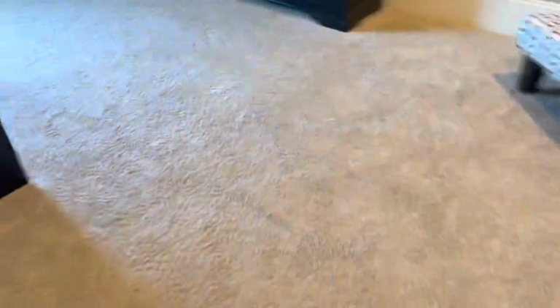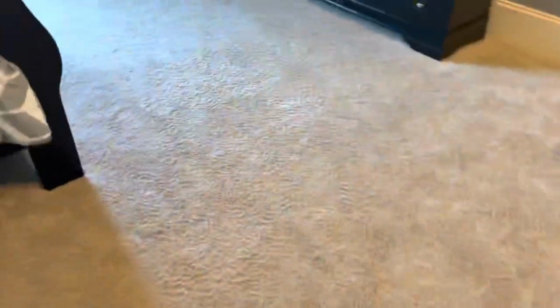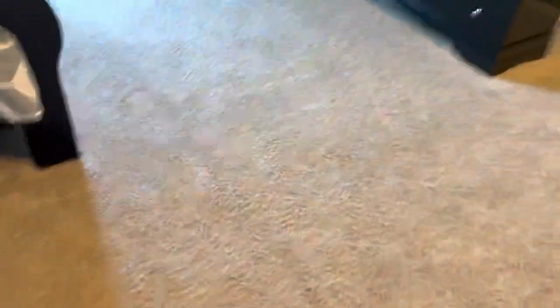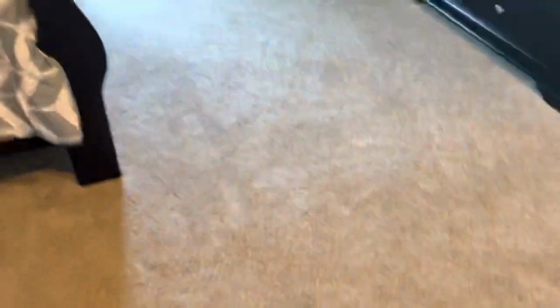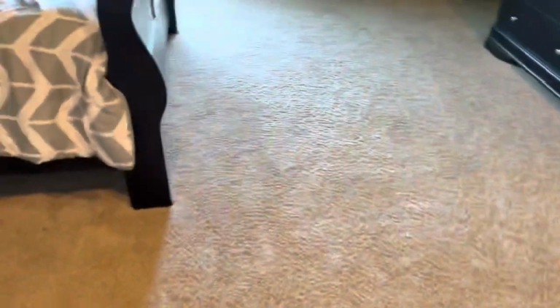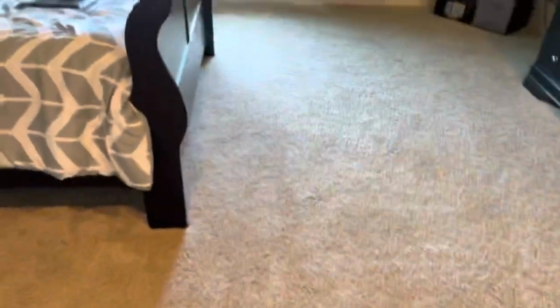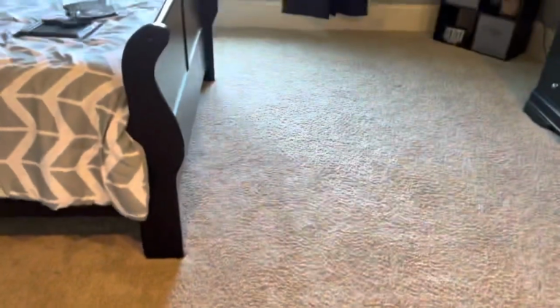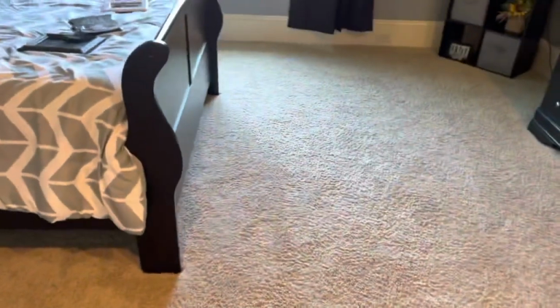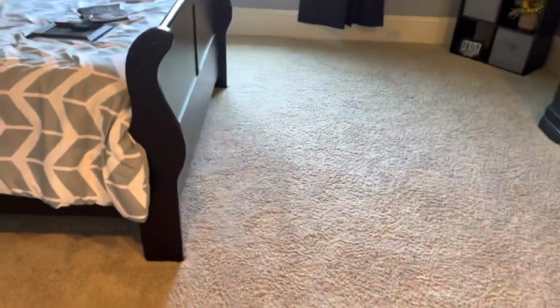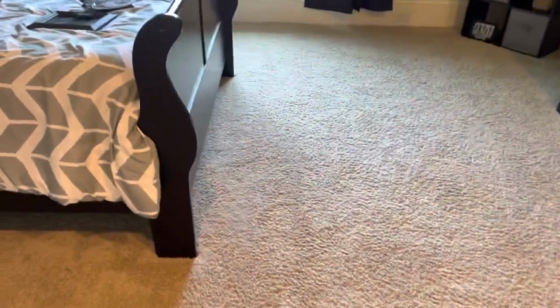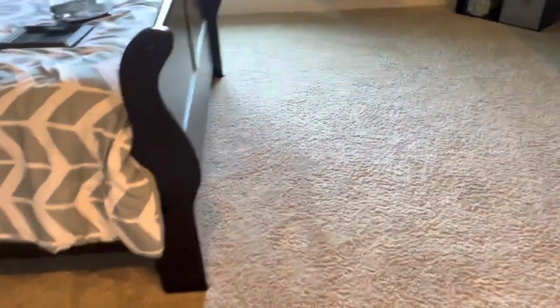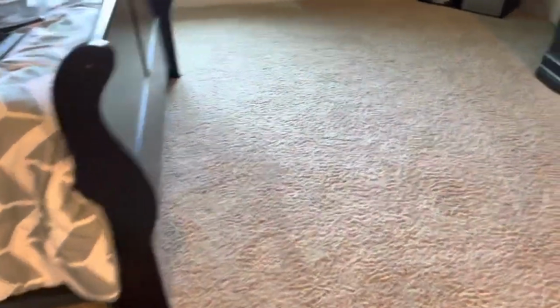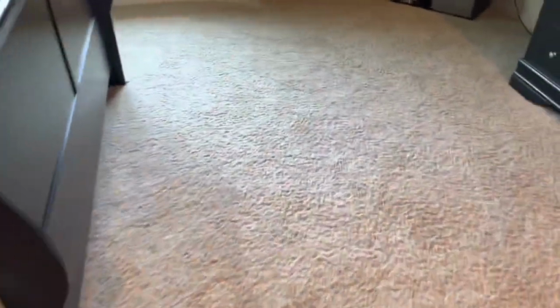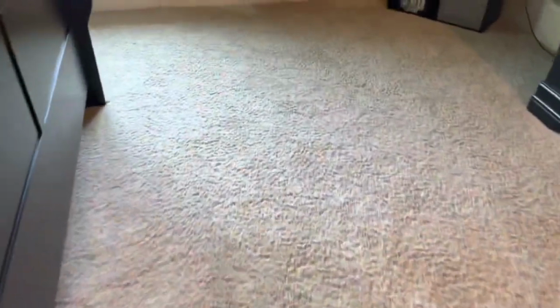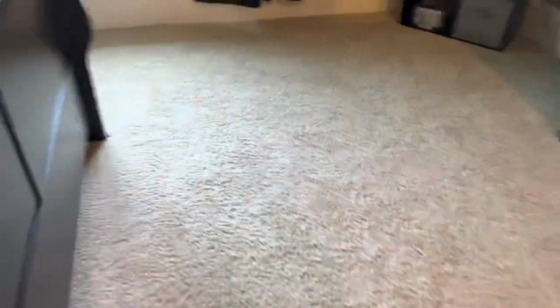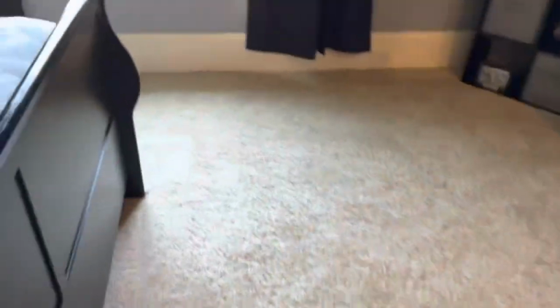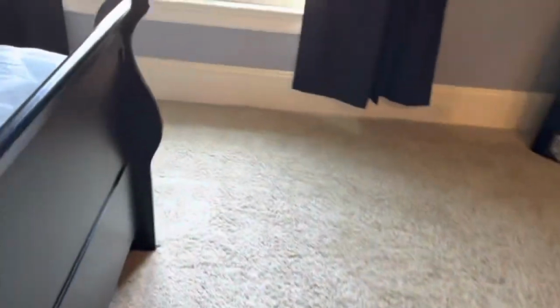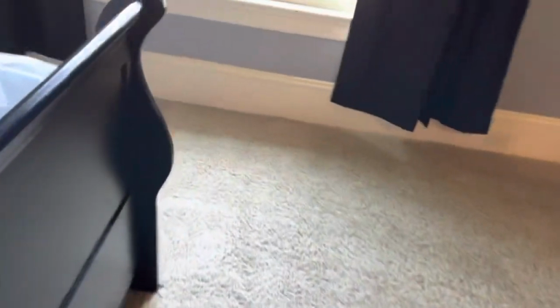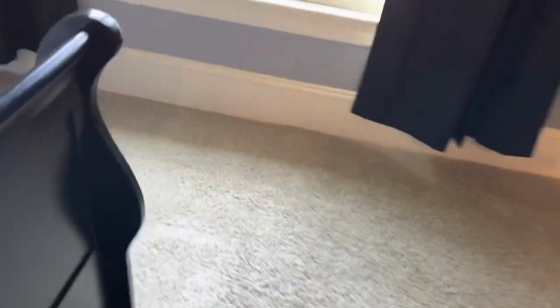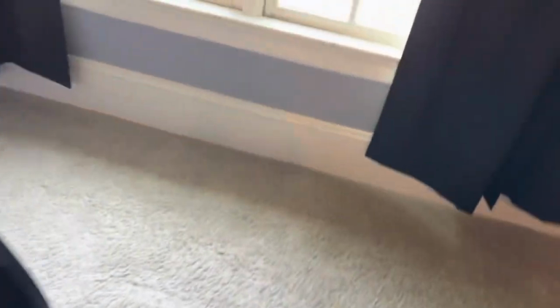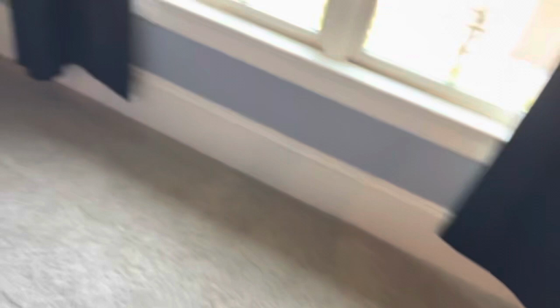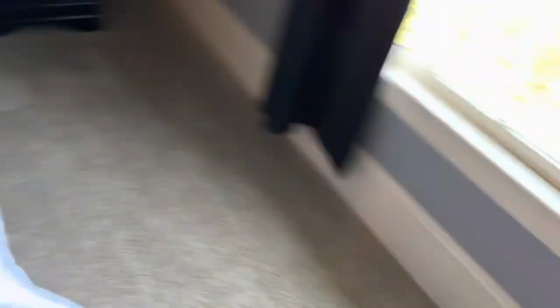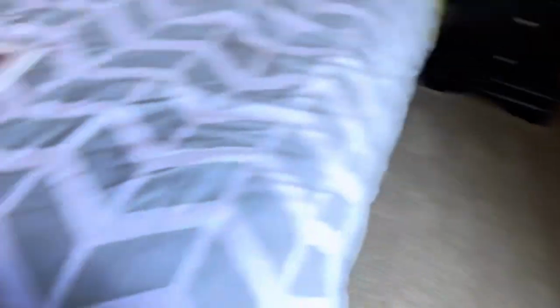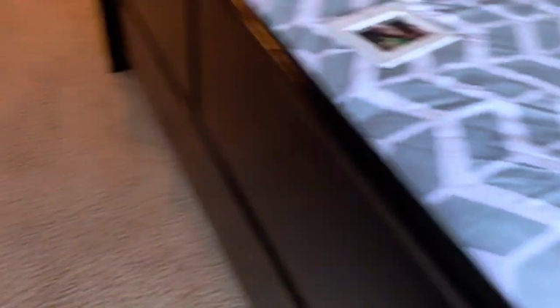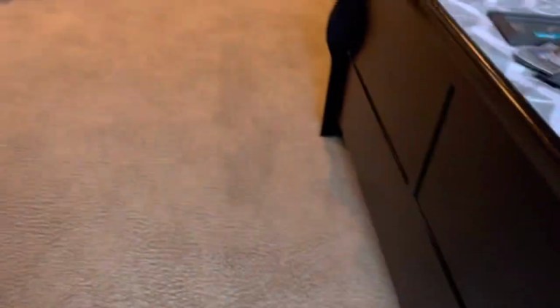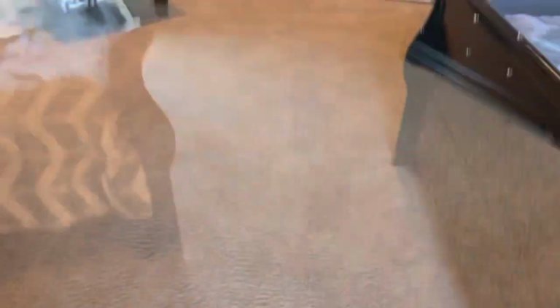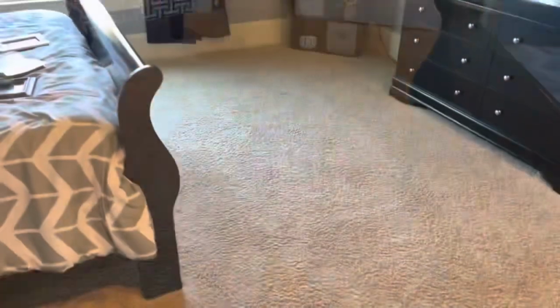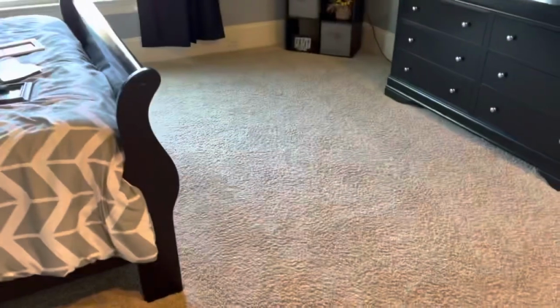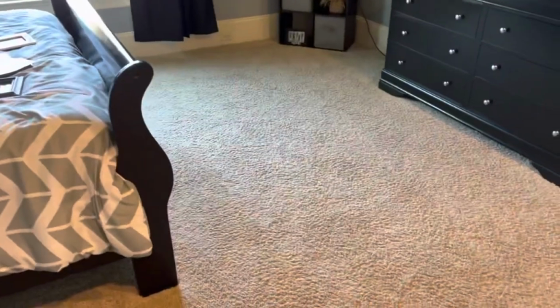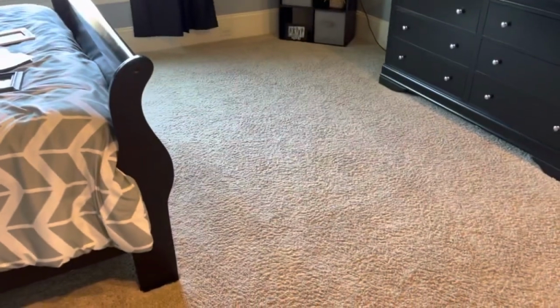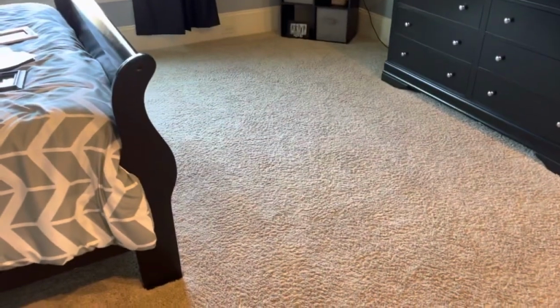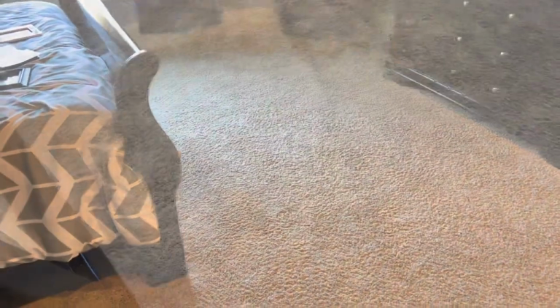All right, this one went all the way down. It's all gone, totally flat. Looks amazing. Stay tuned for some more results.